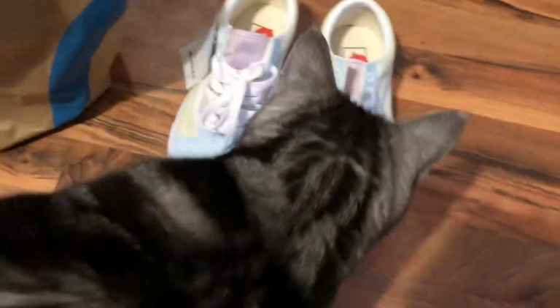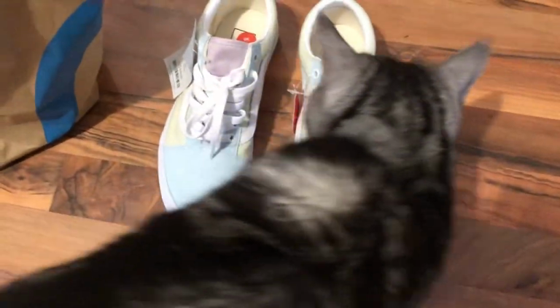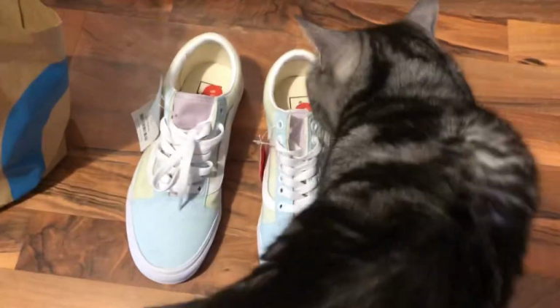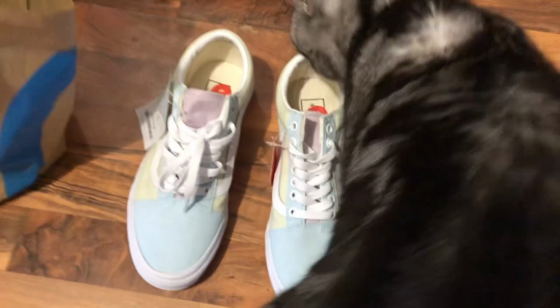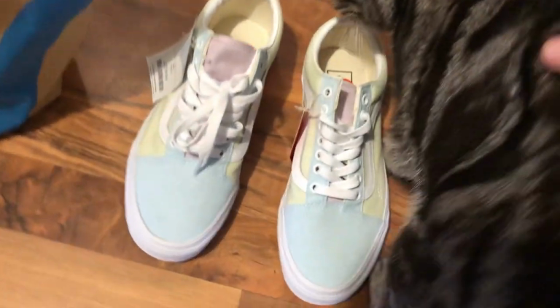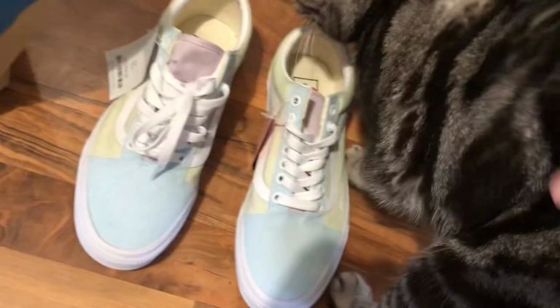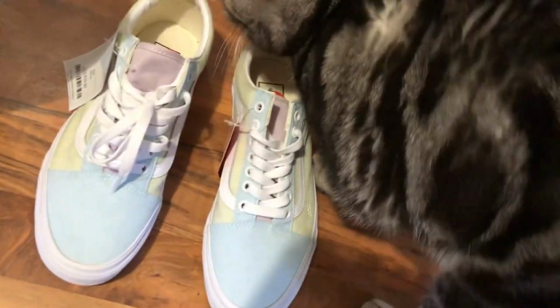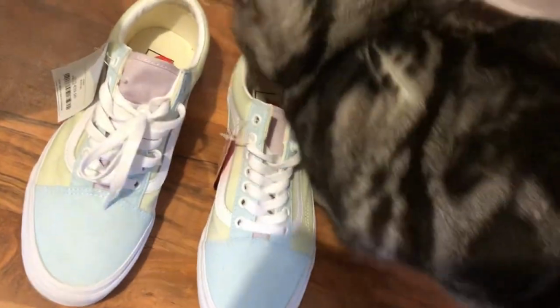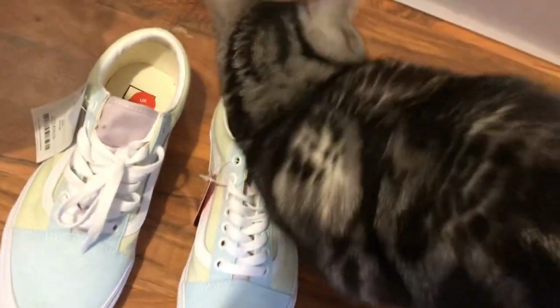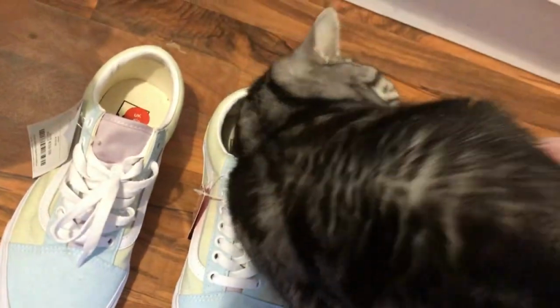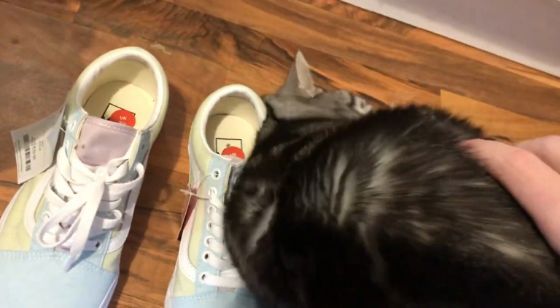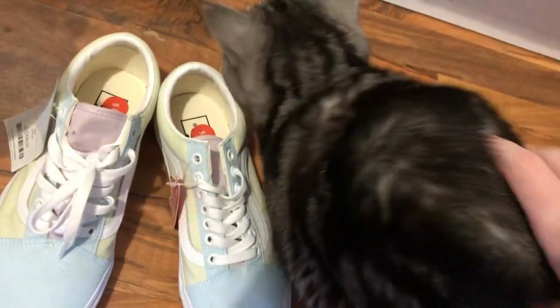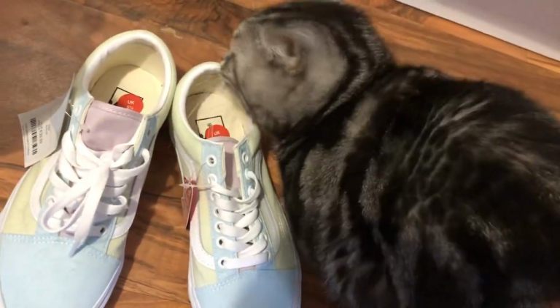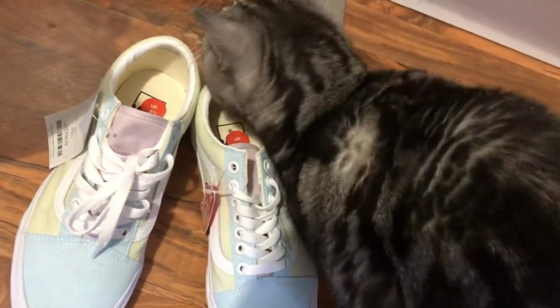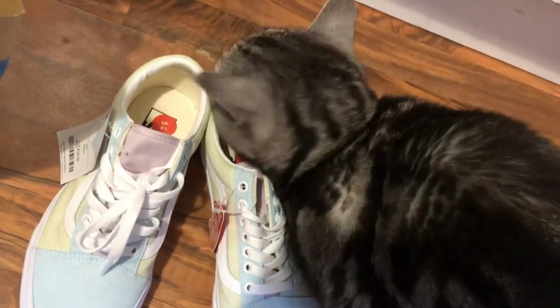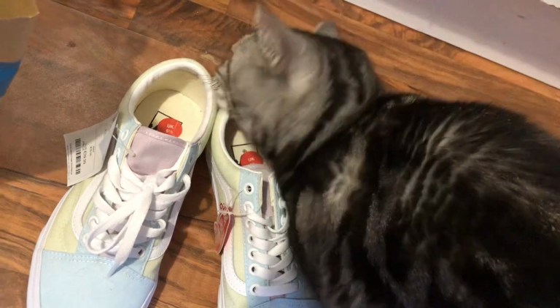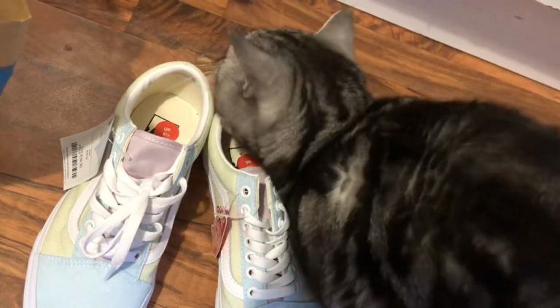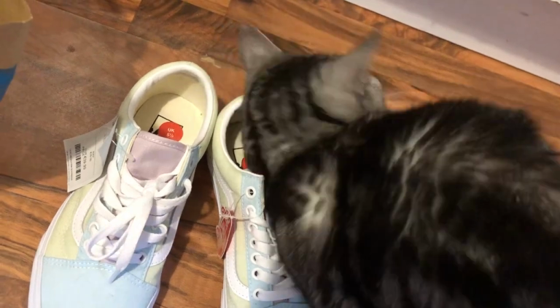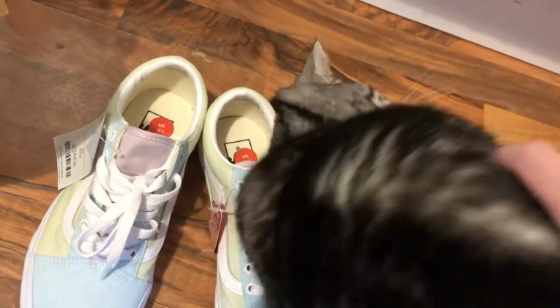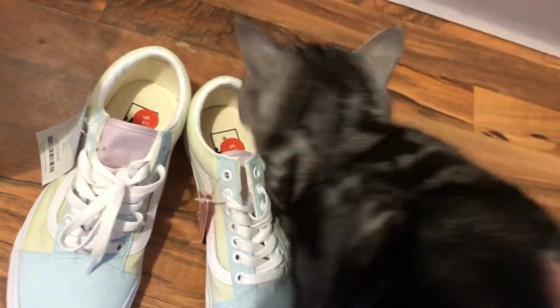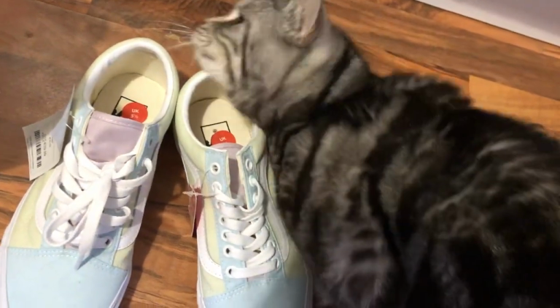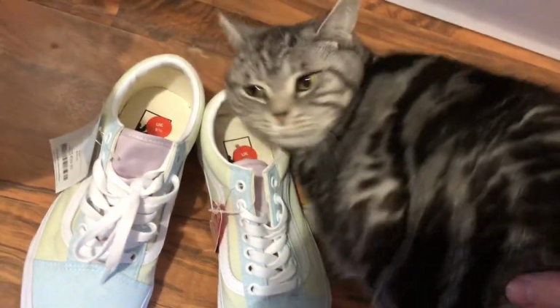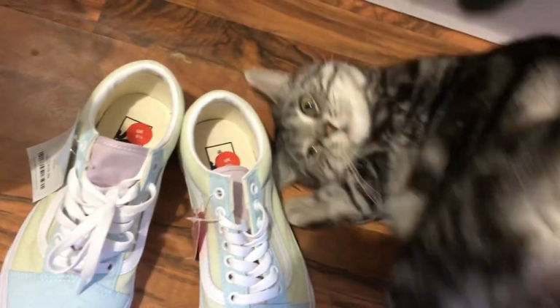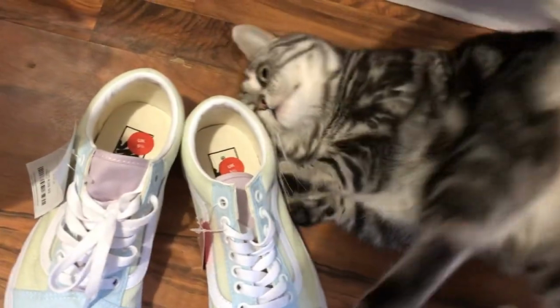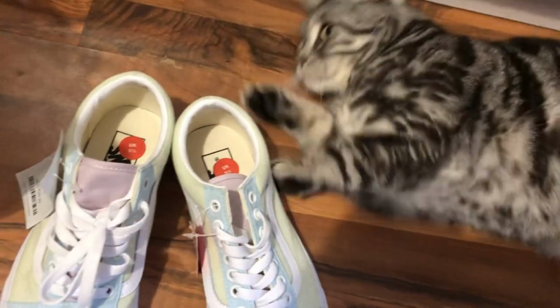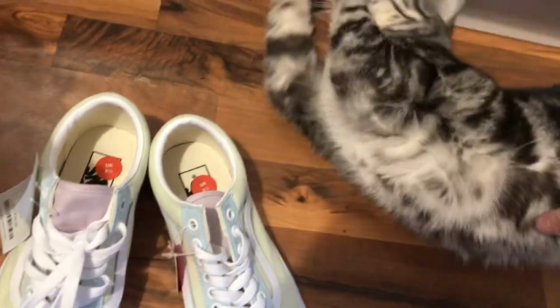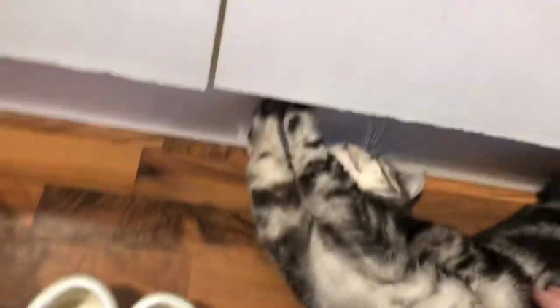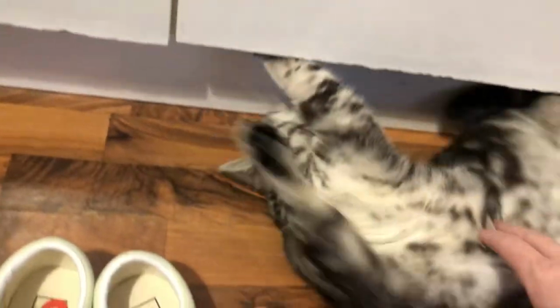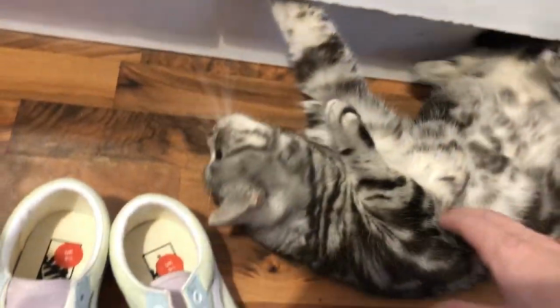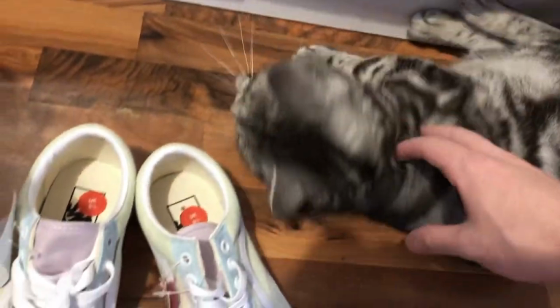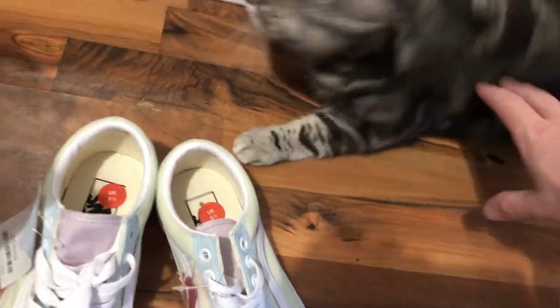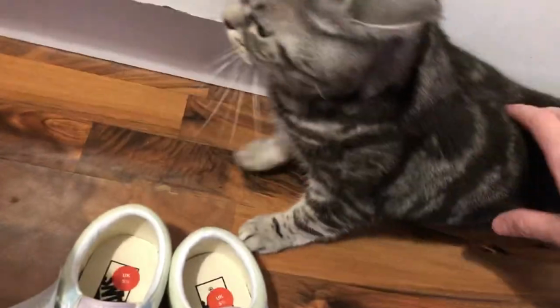This is my cat. He likes these shoes so much. Look at this cat. Oh my God. Look at this cat, how he likes it.